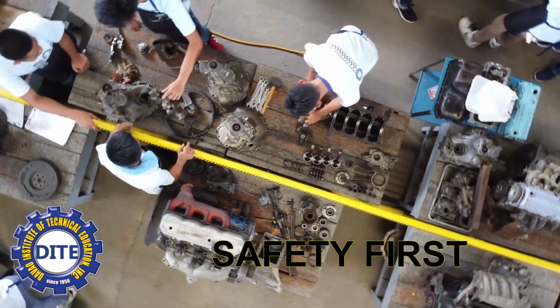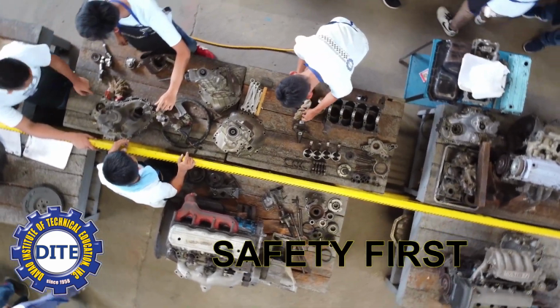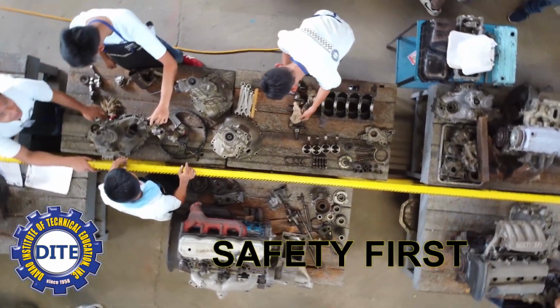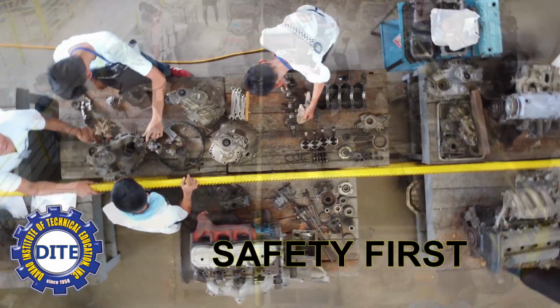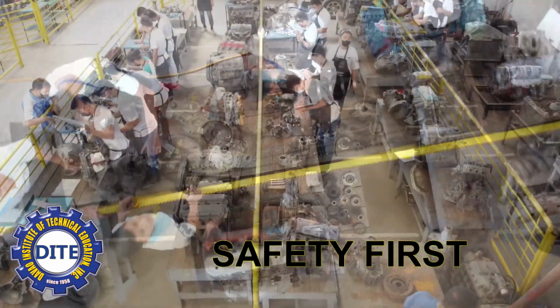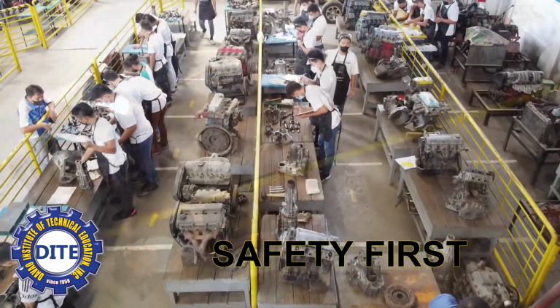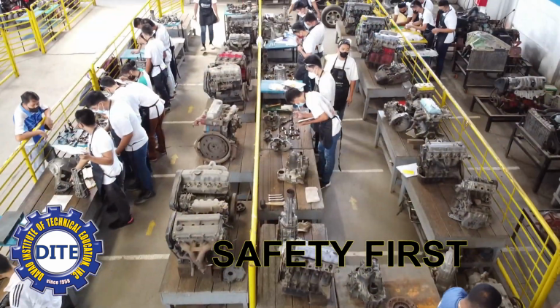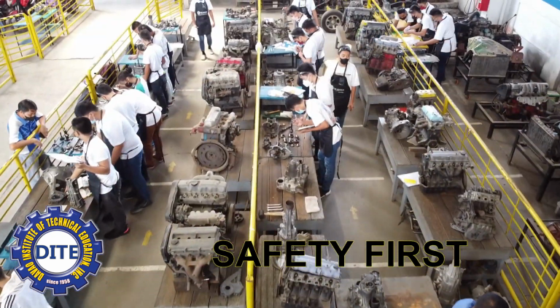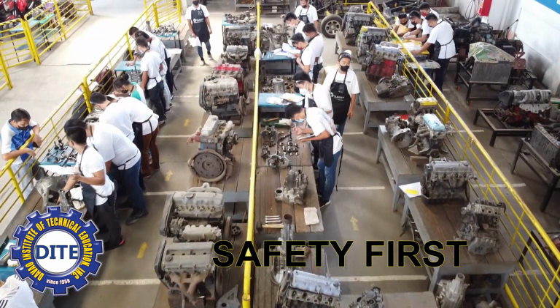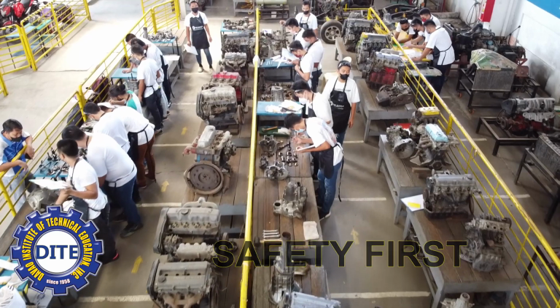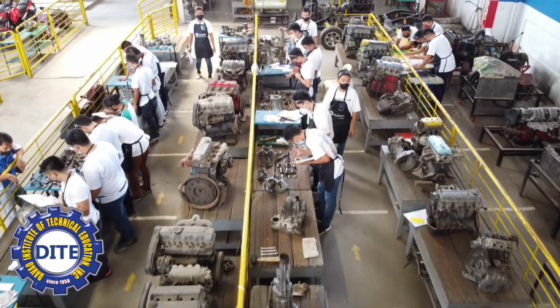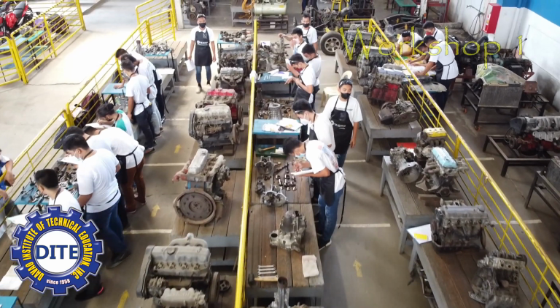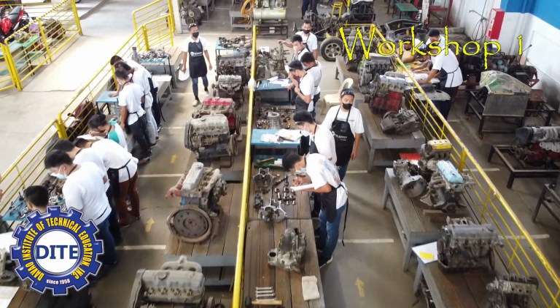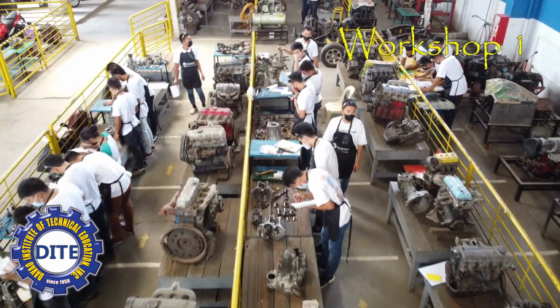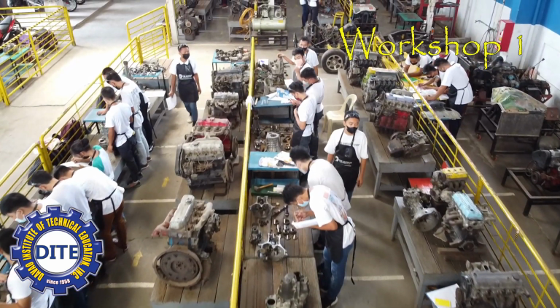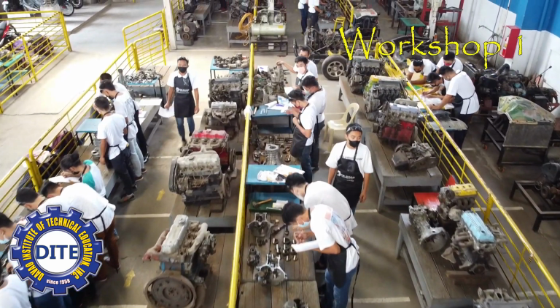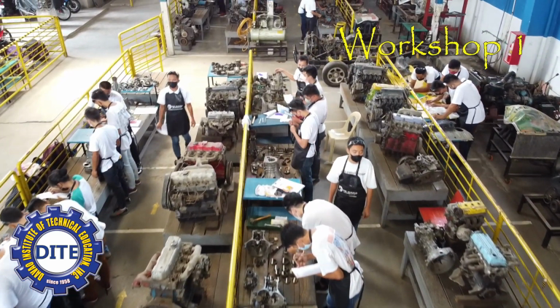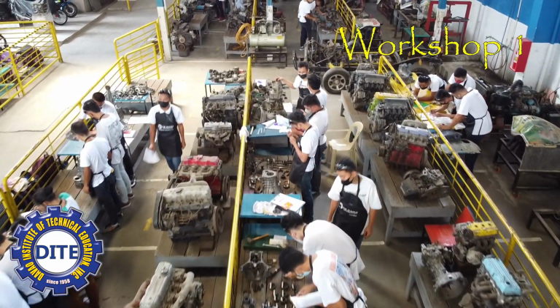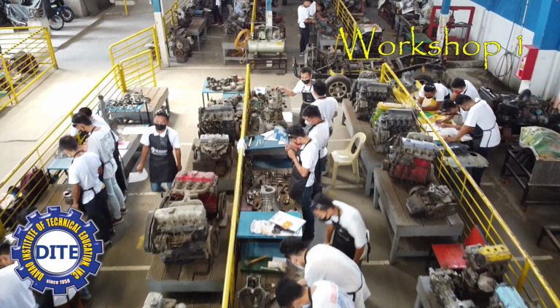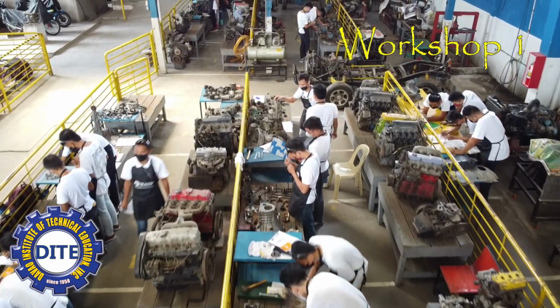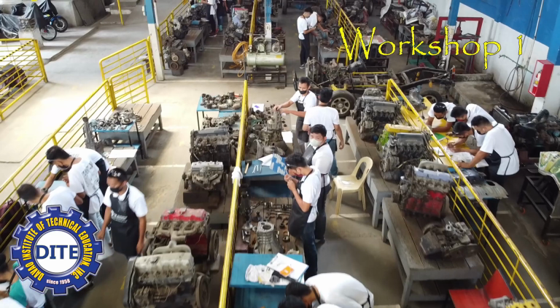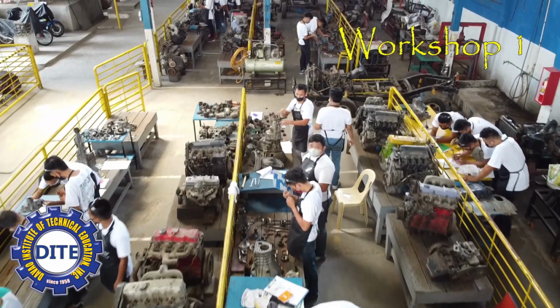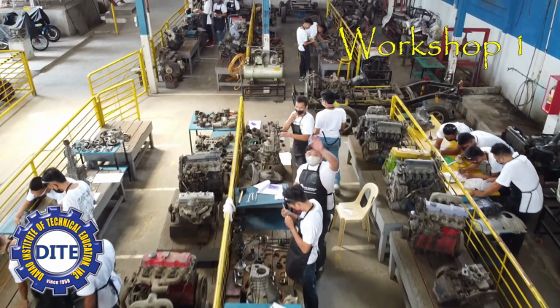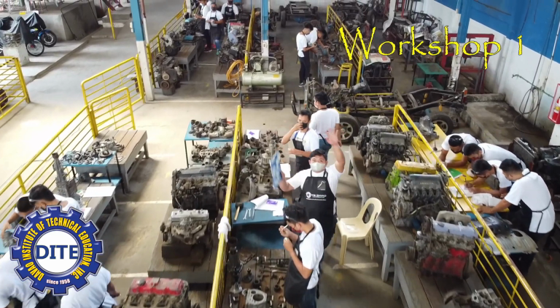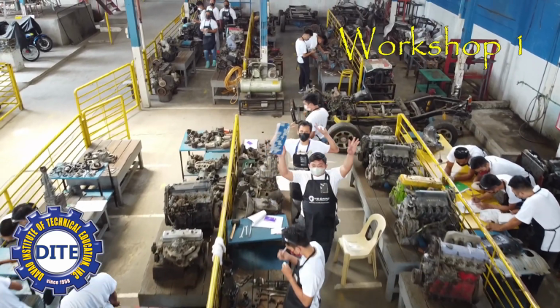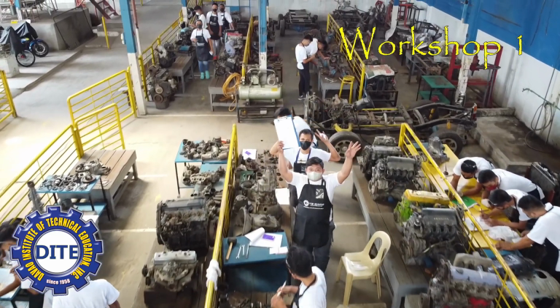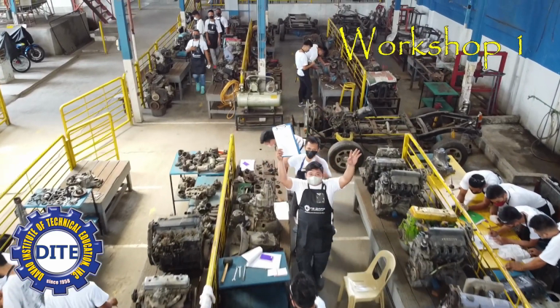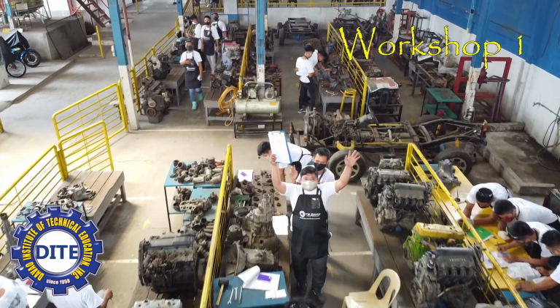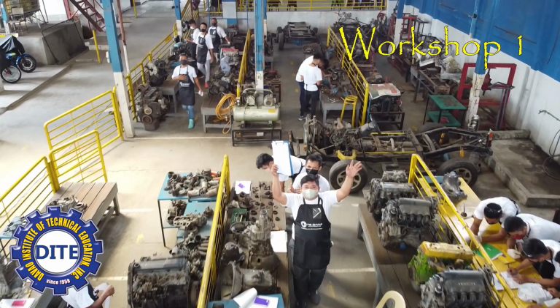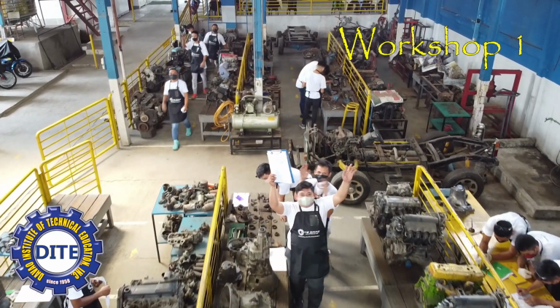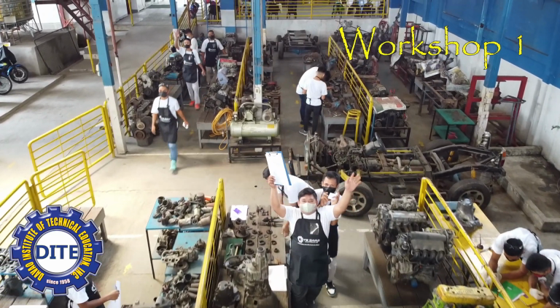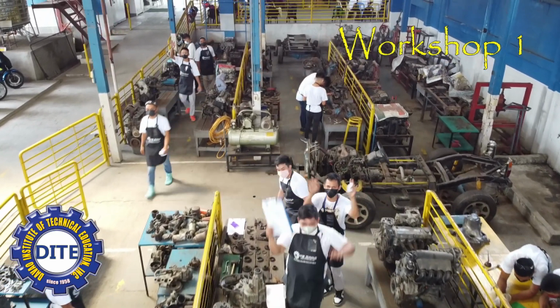Safety is one of the primary concerns of DITE. We always keep it in mind that every student's performance is based on the manufacturer's standard, and that personal protective equipment, or PPE, is consistently worn in the workshop.